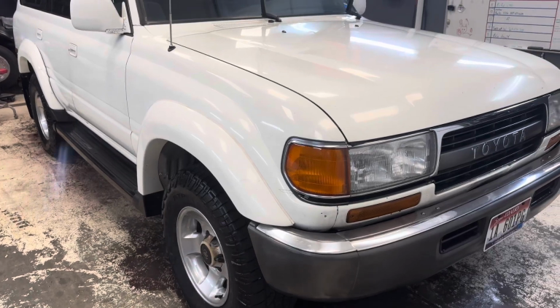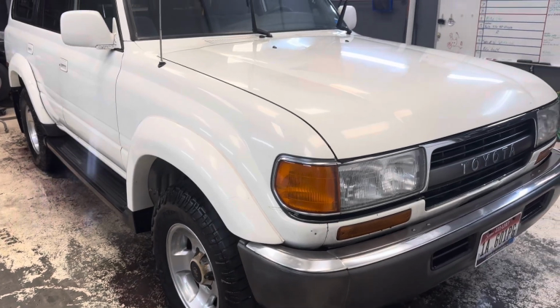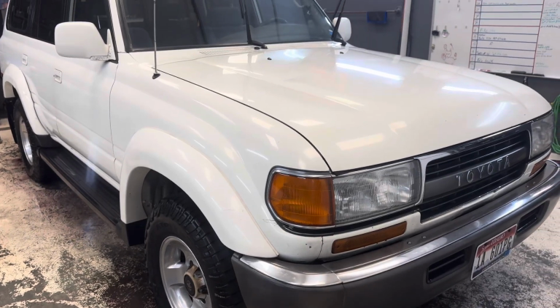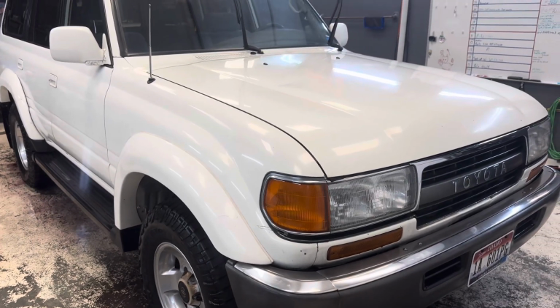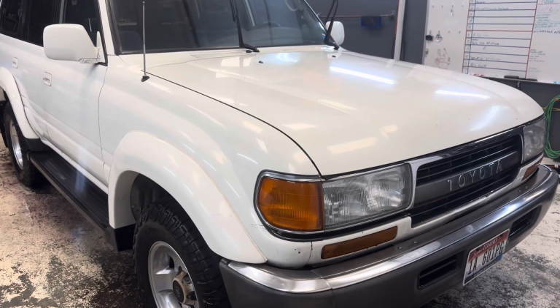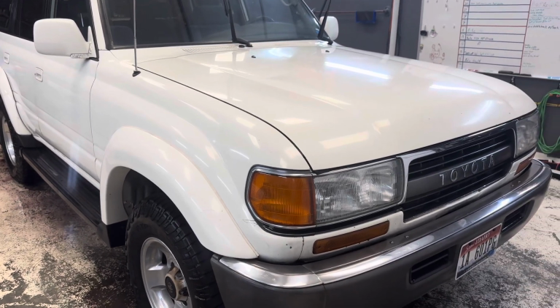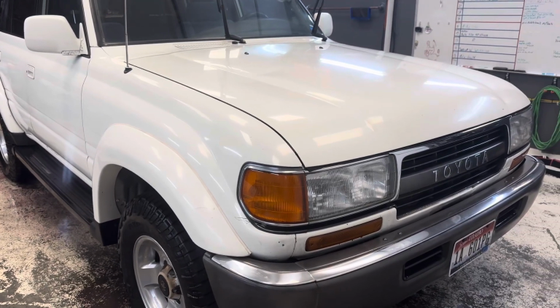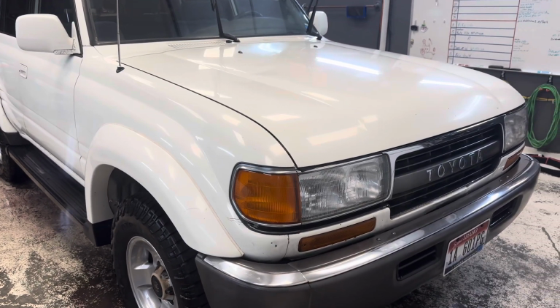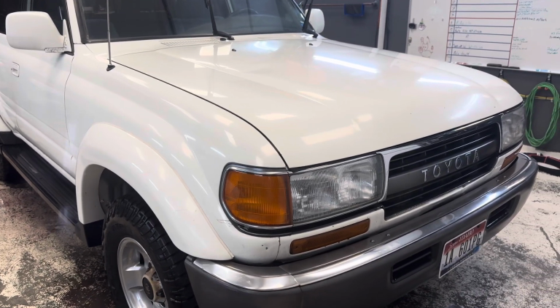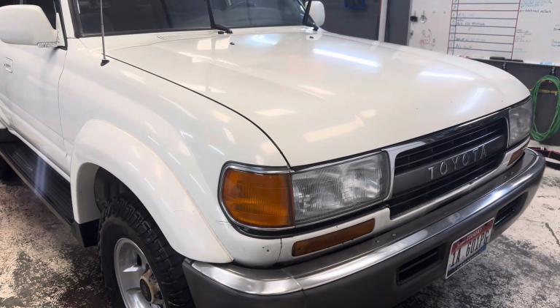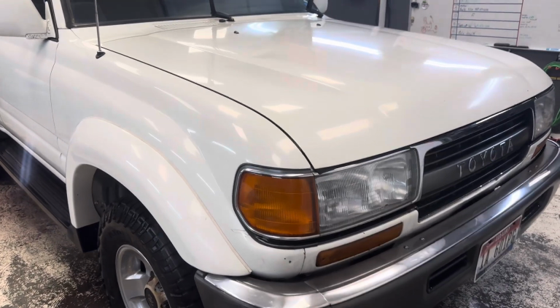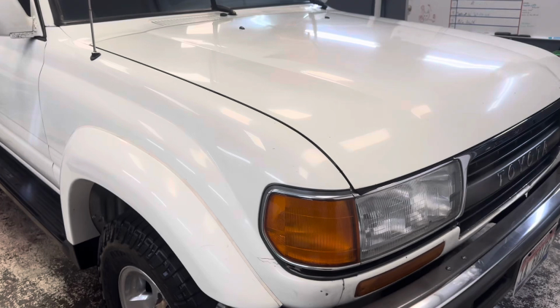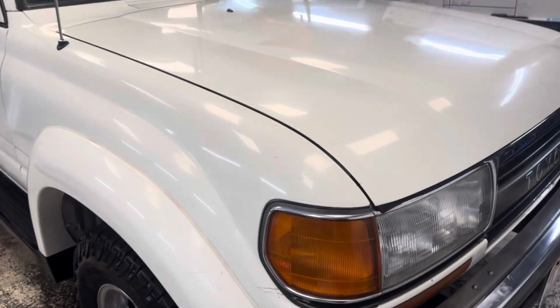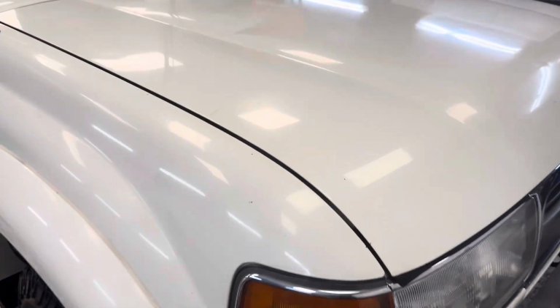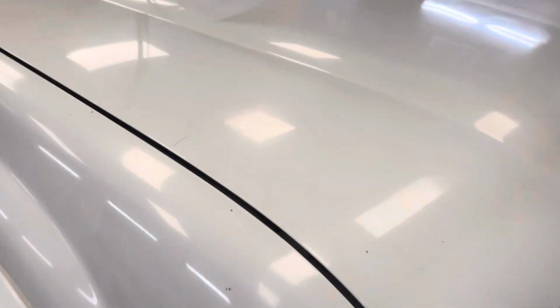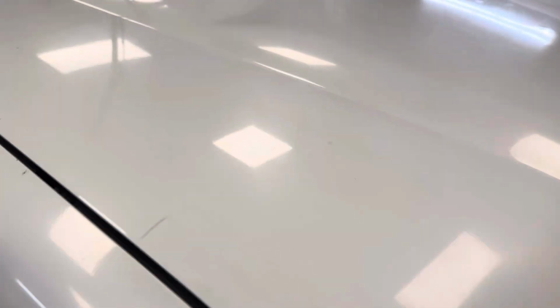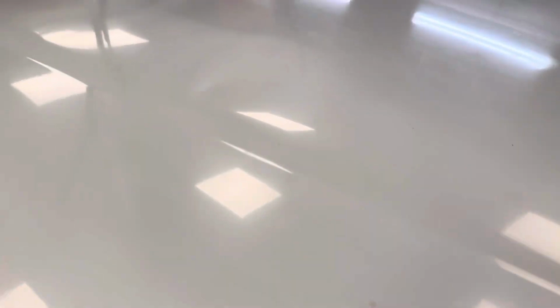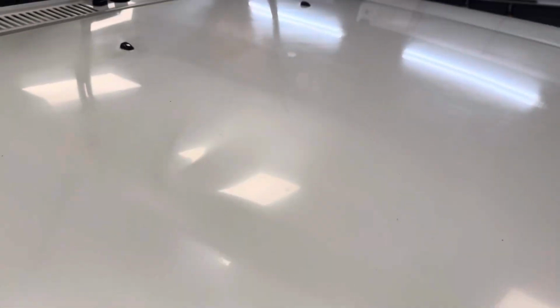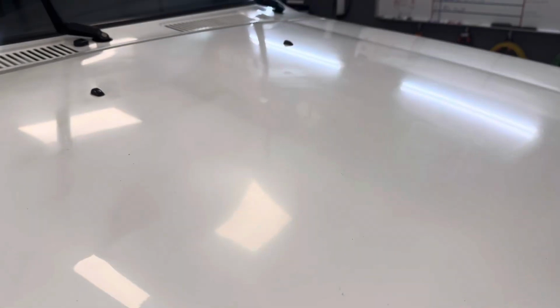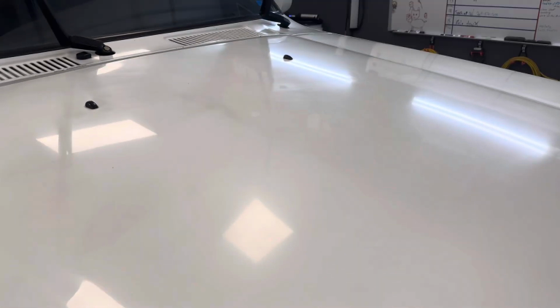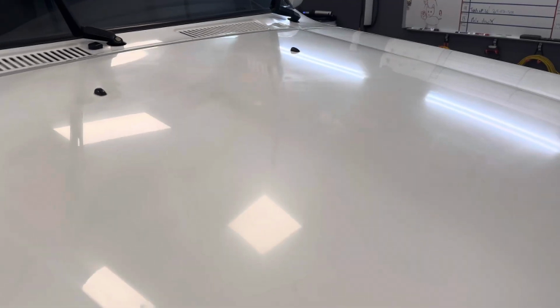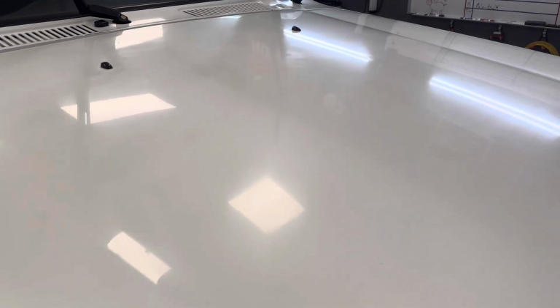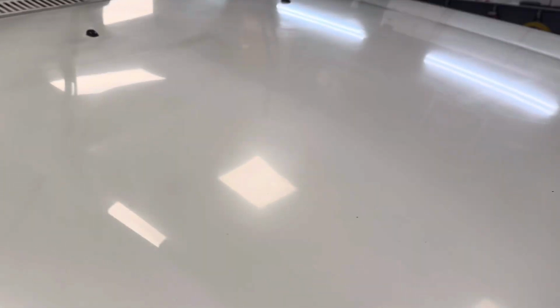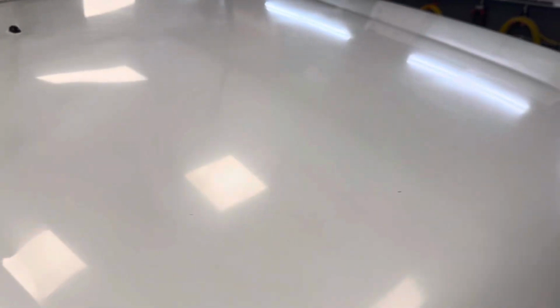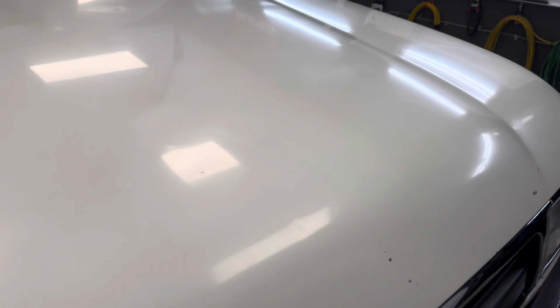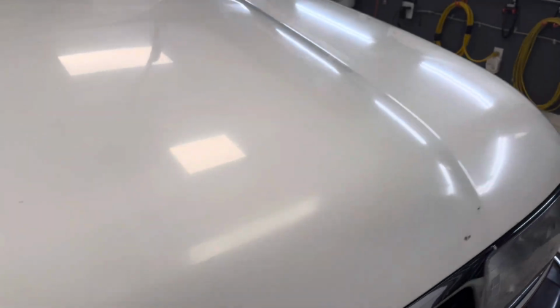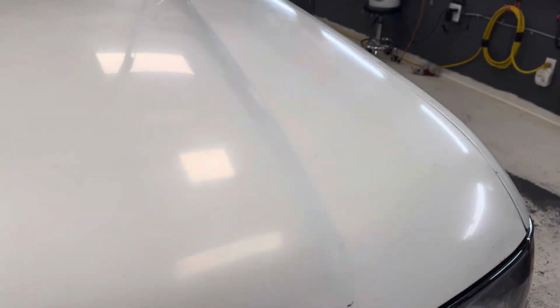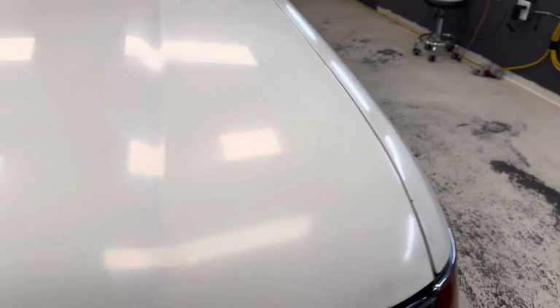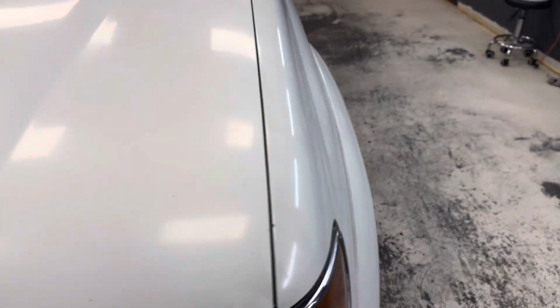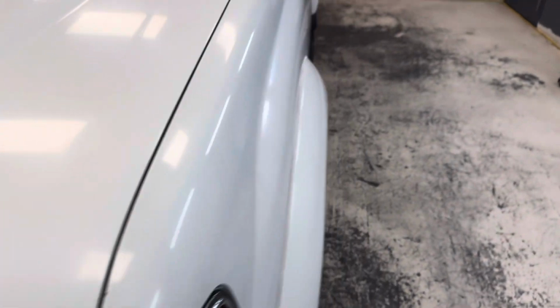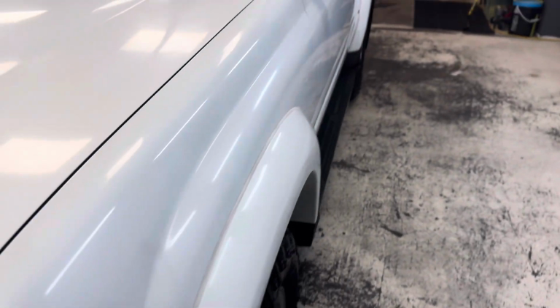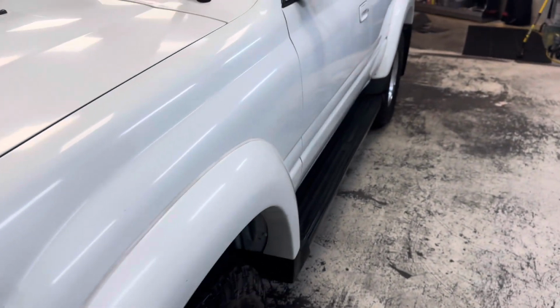Alrighty, here we are with a 94 Toyota Land Cruiser. This is single stage white, heavily defected. We have iron removed, acid washed, and clay barred.